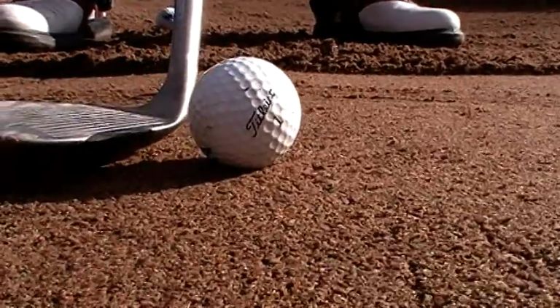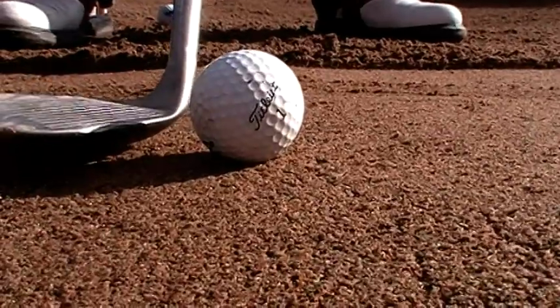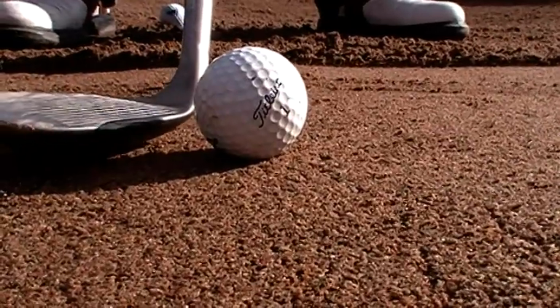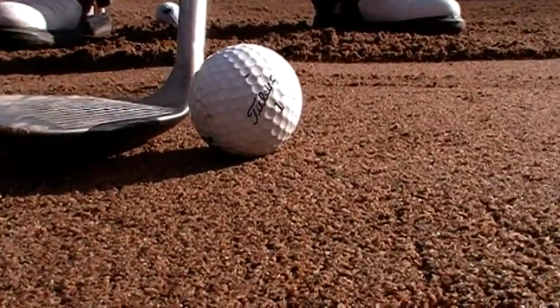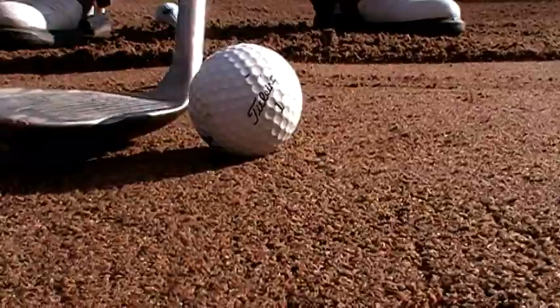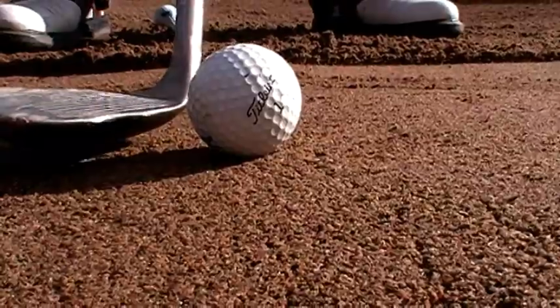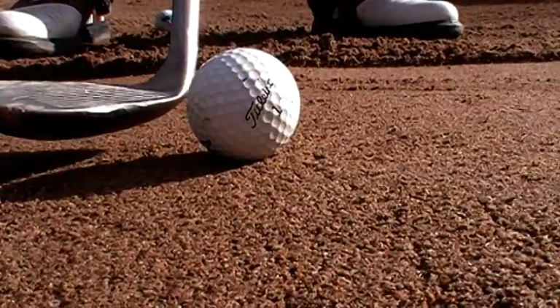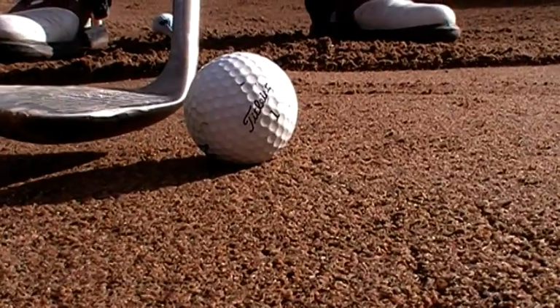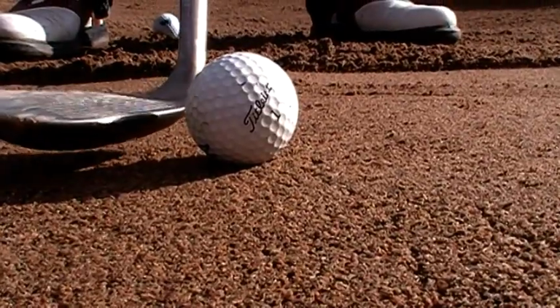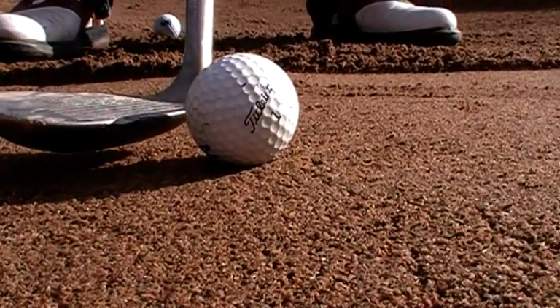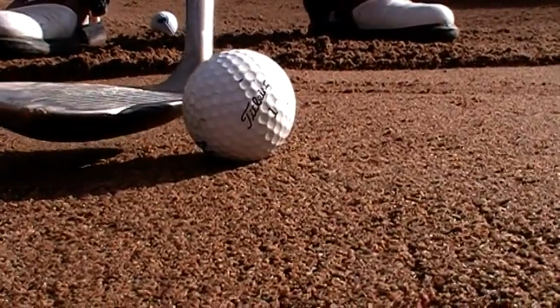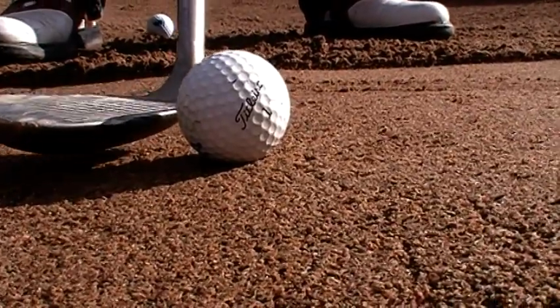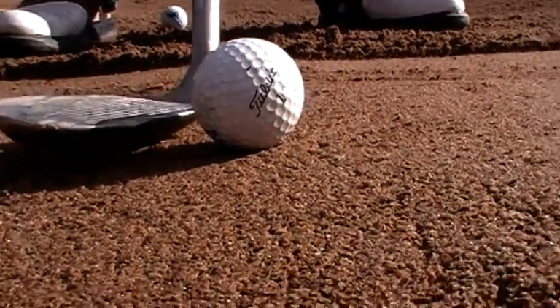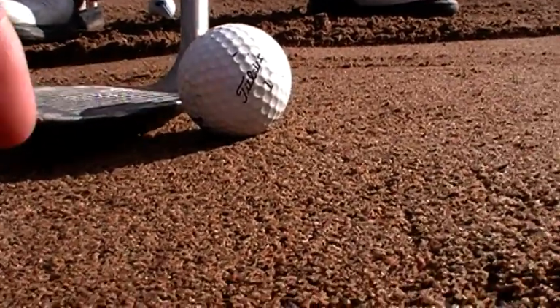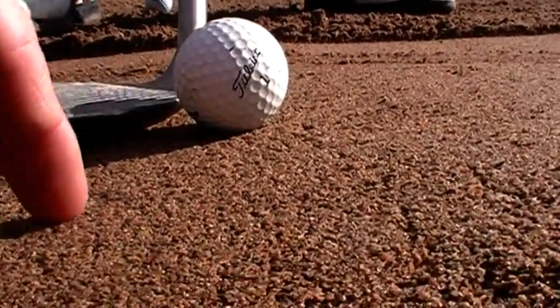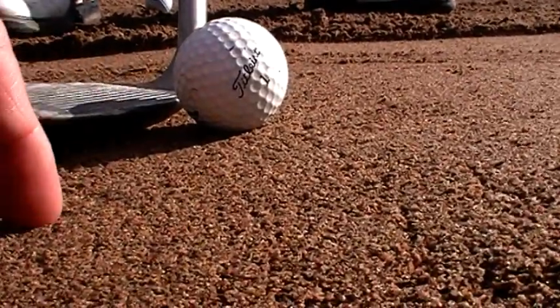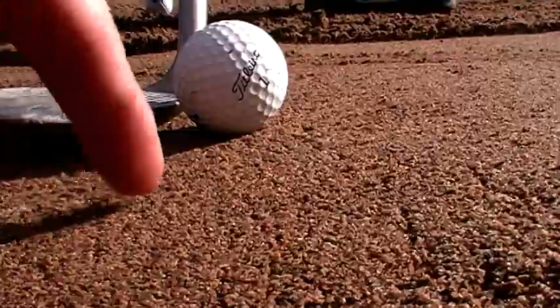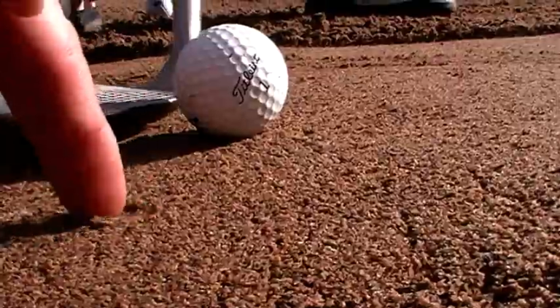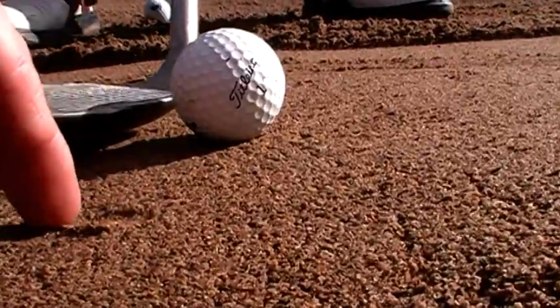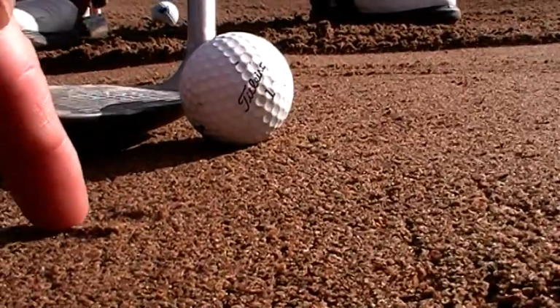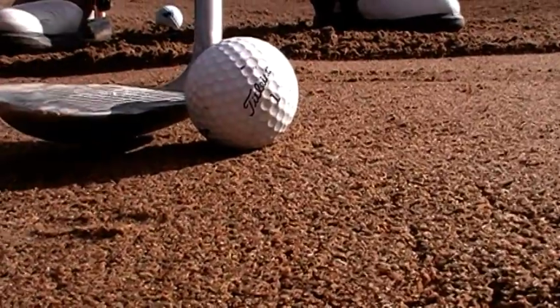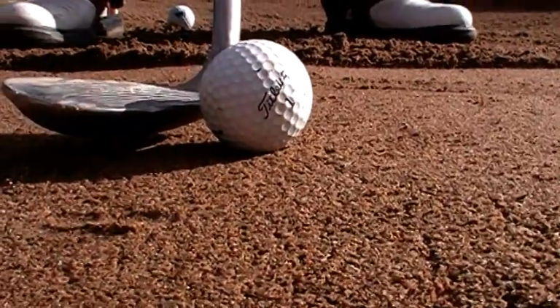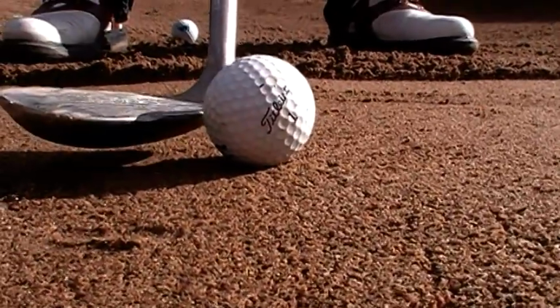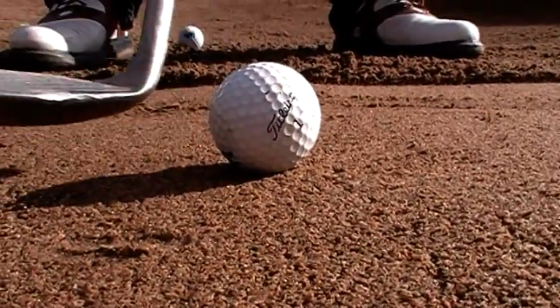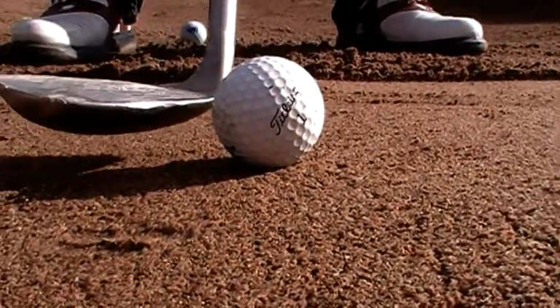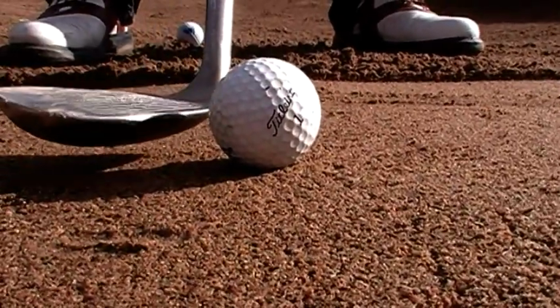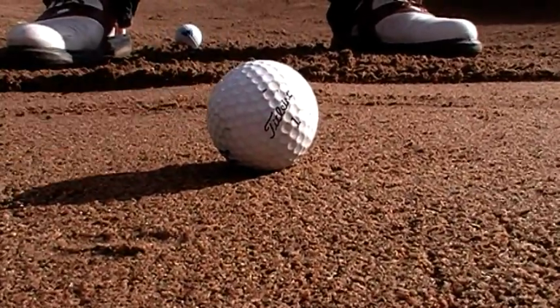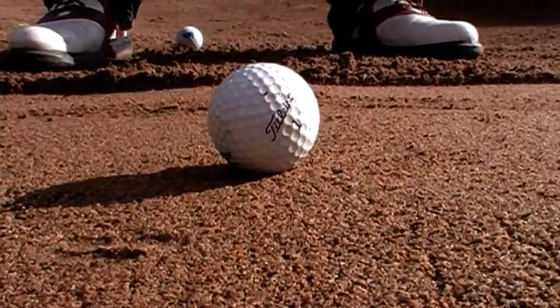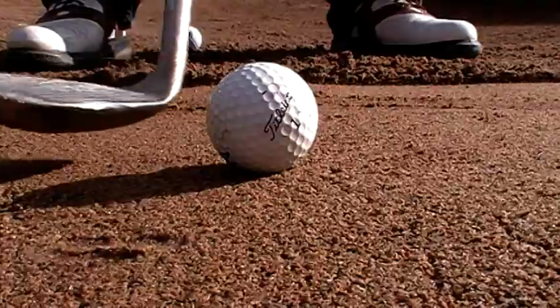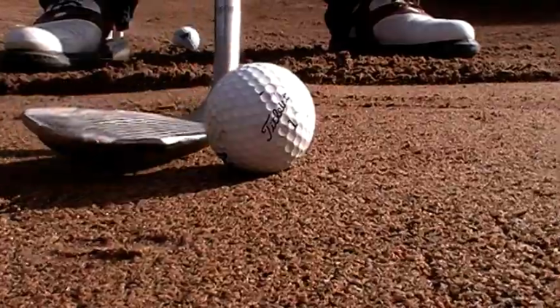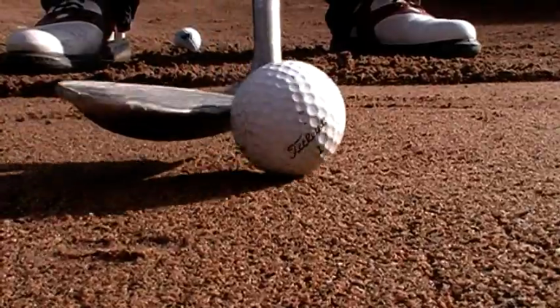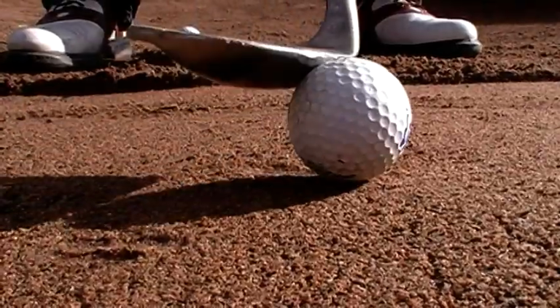Can you see how the leading edge is almost in the middle of the ball? With this hard surface being difficult to penetrate, the club is going to hit the sand, bounce up into the ball, and scull the ball over.